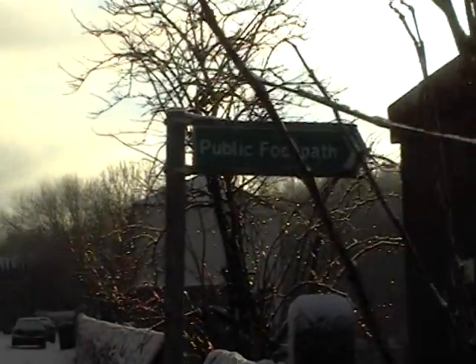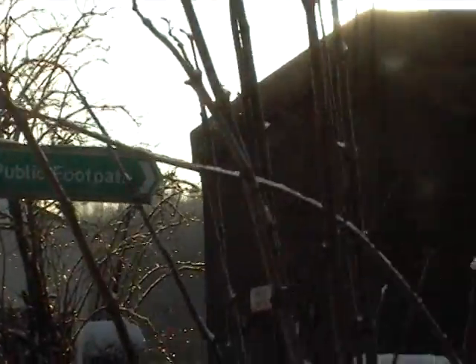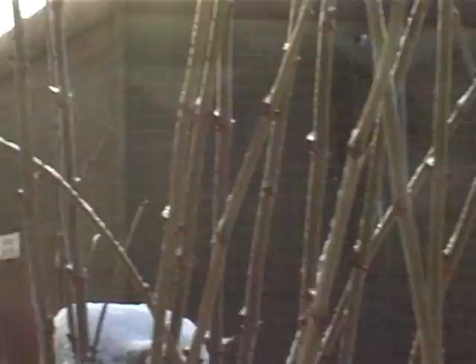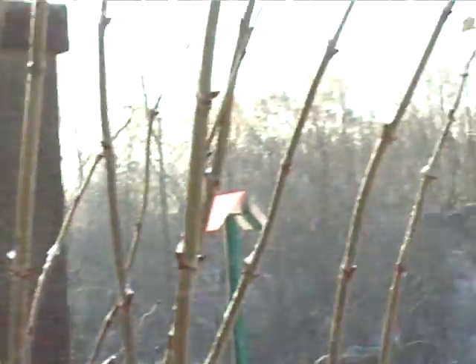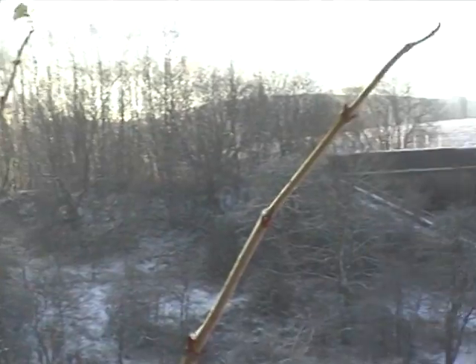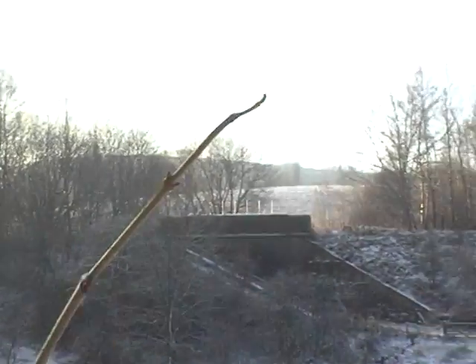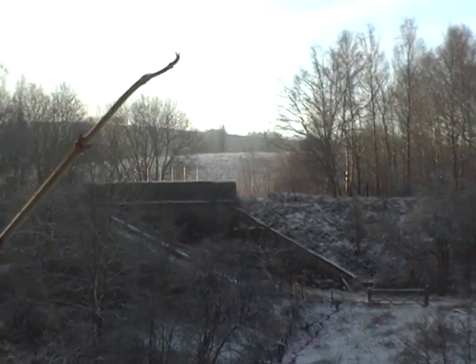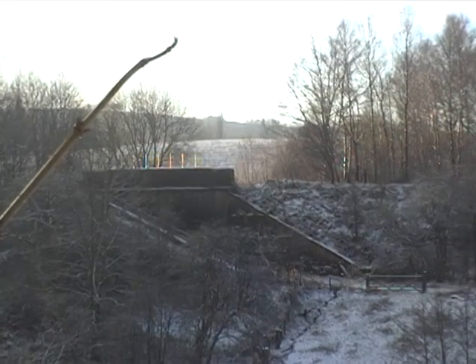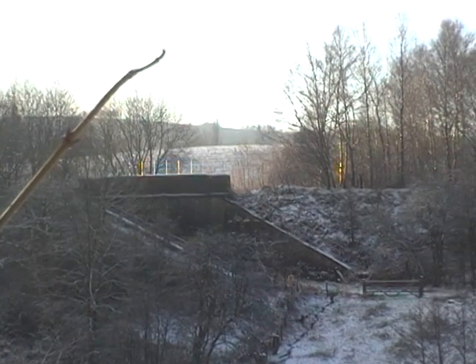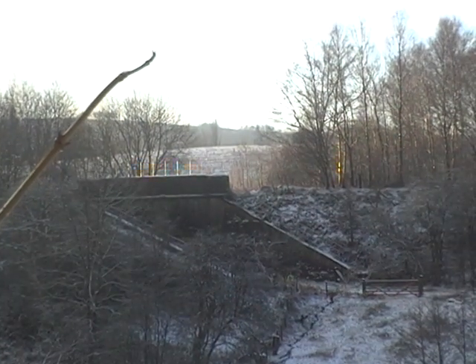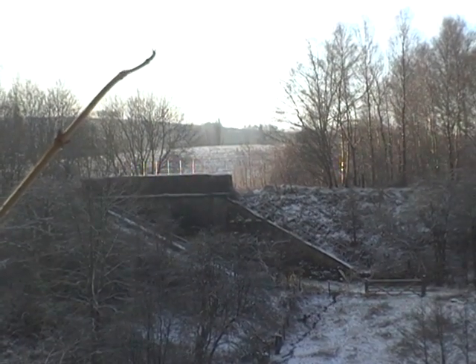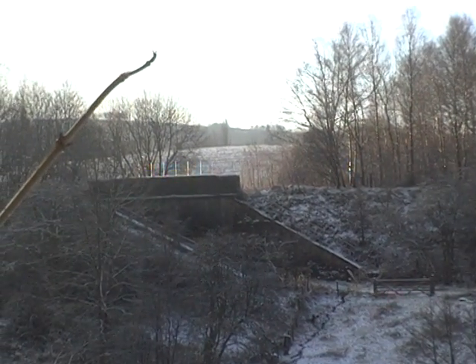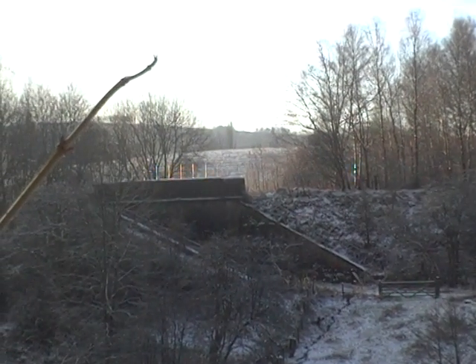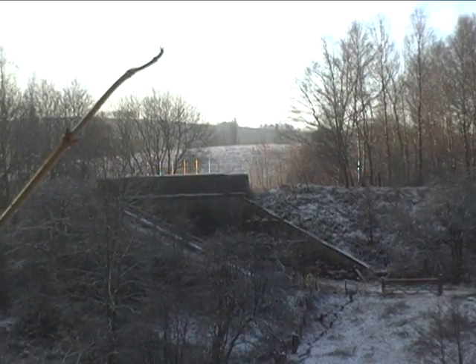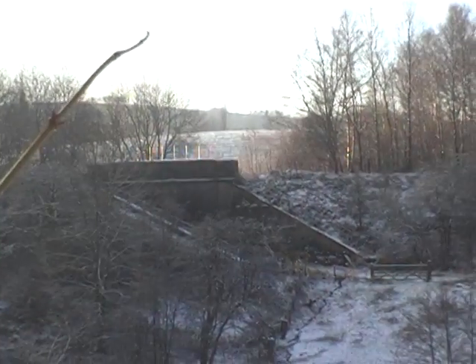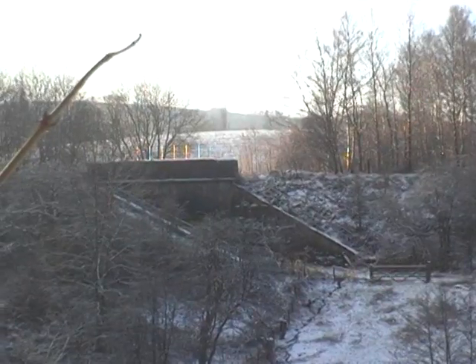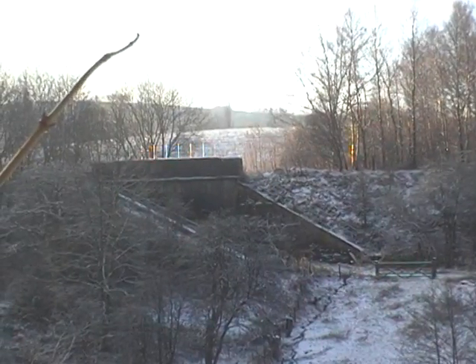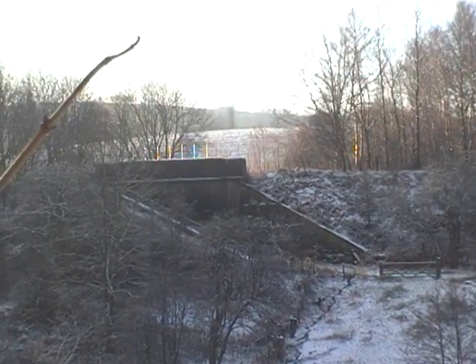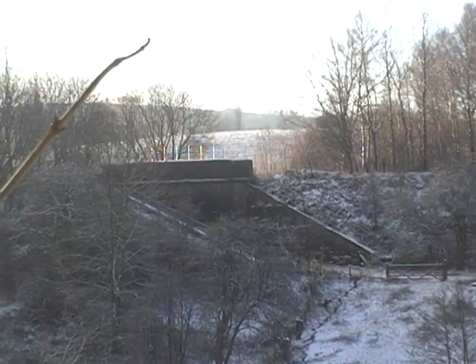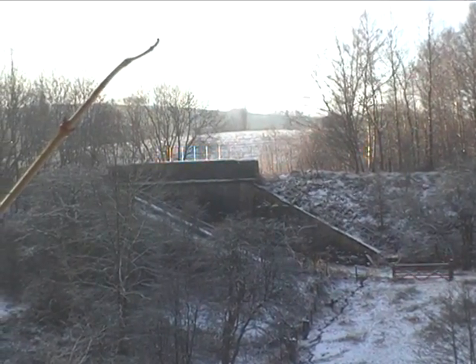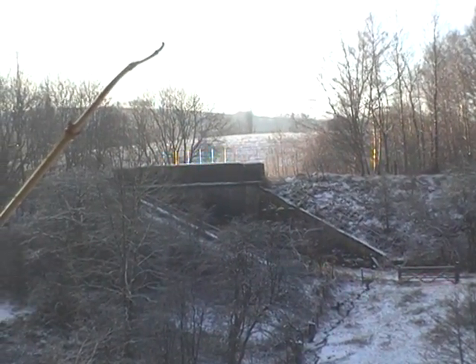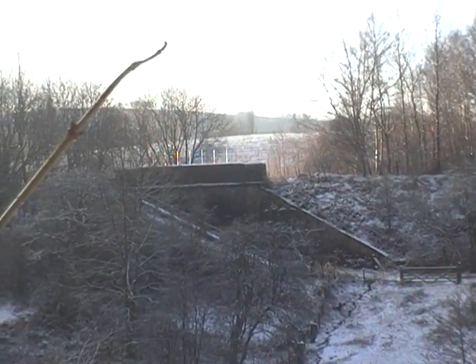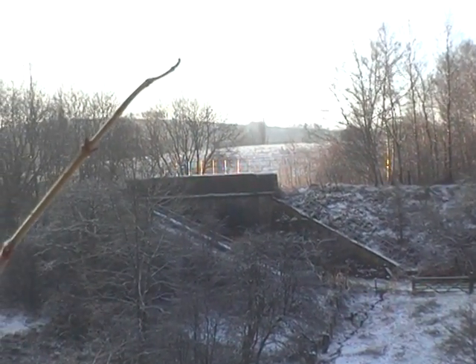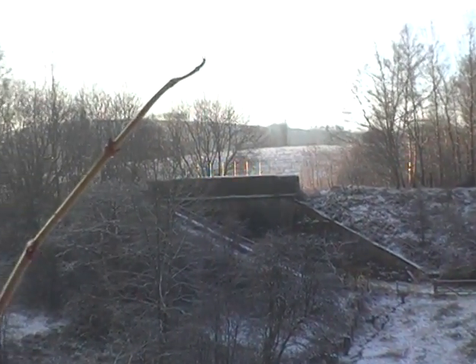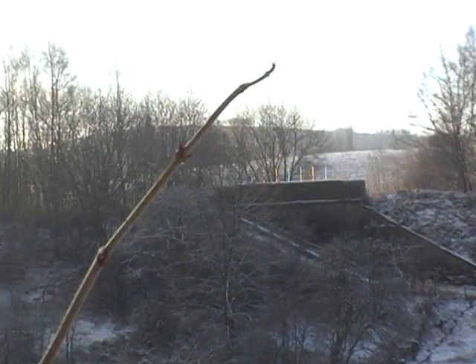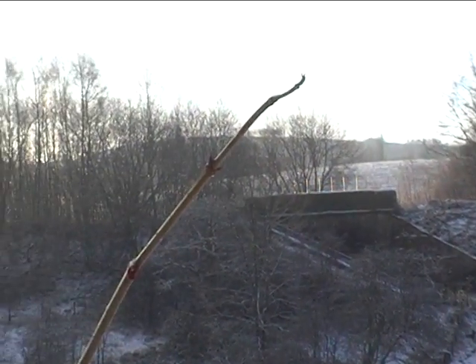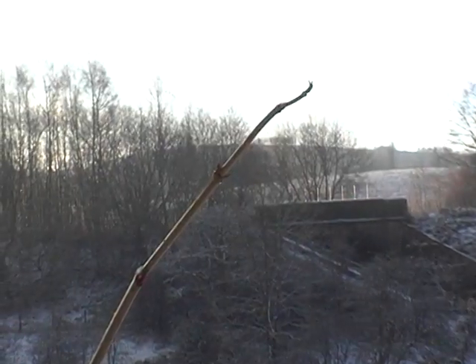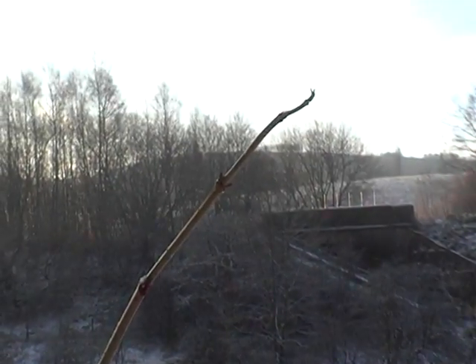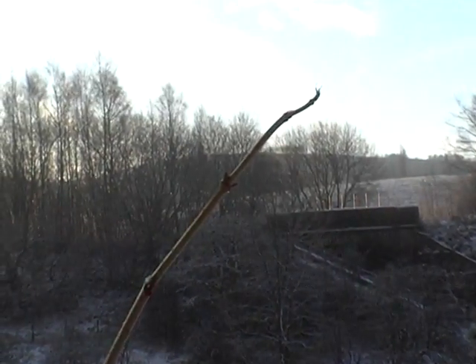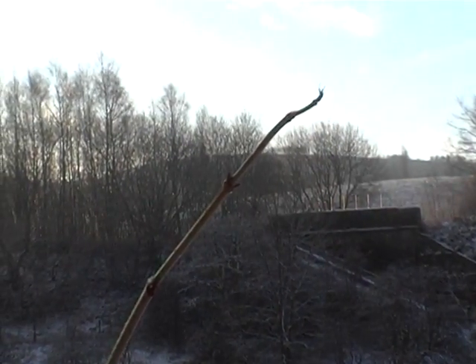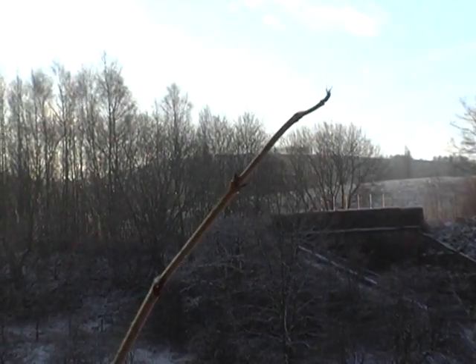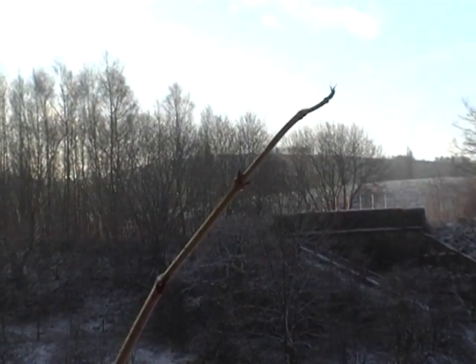If I pan across, there is Brookfold Bridge, which I'll go over and show you a close look at. It's actually two bridges joined together, and just this side of the top of the bridge used to be where Brookfold's signal box was.